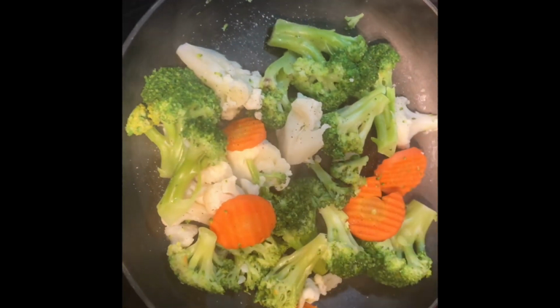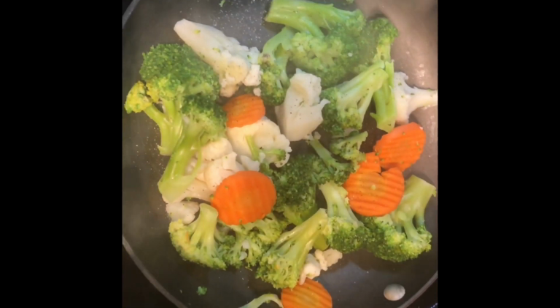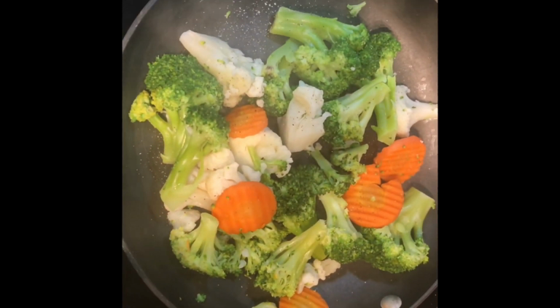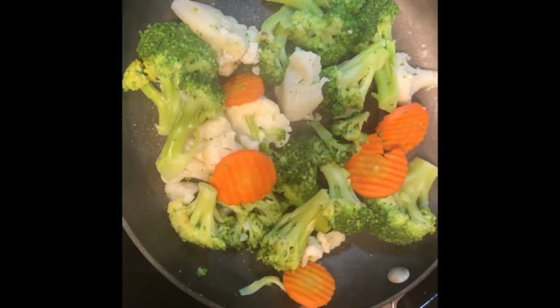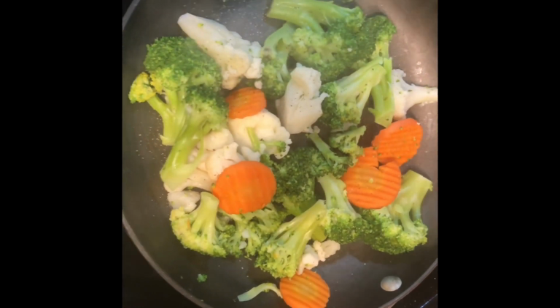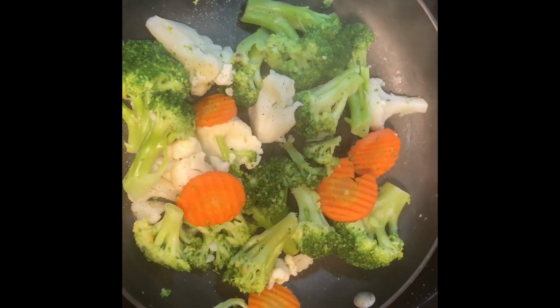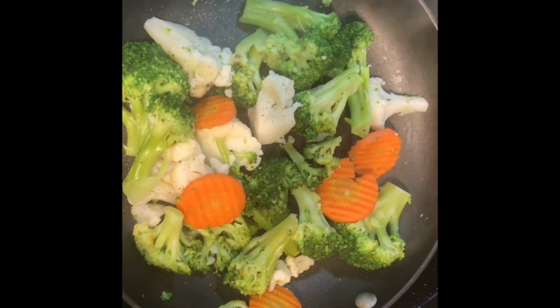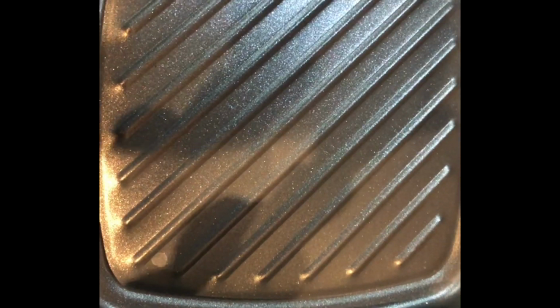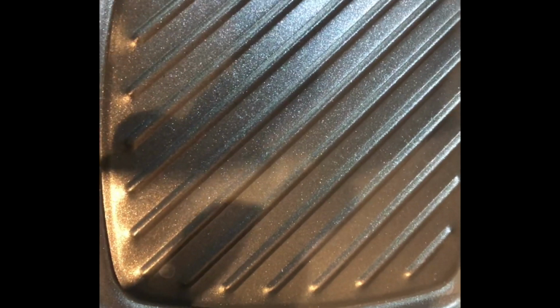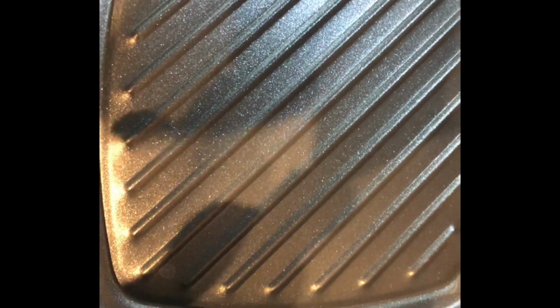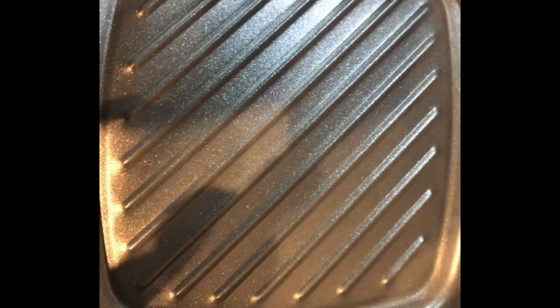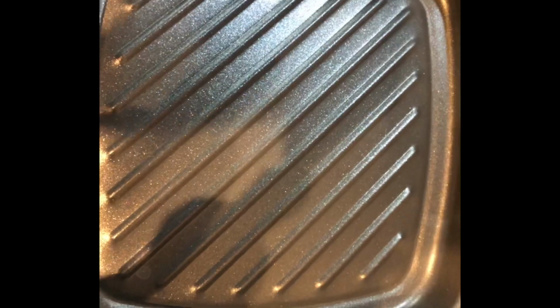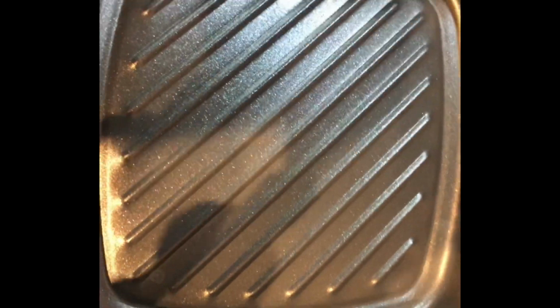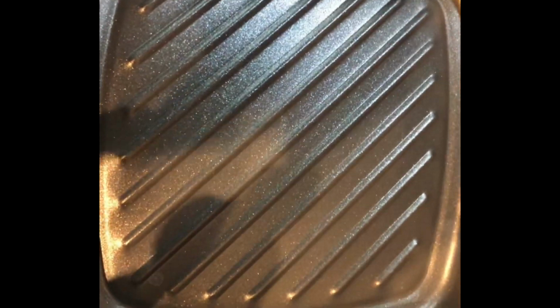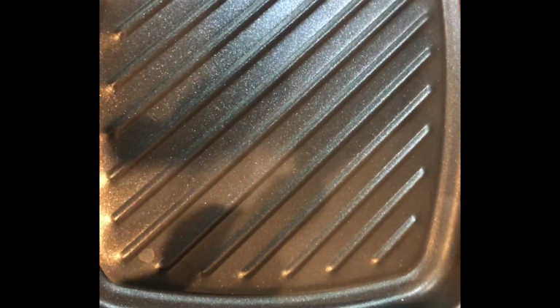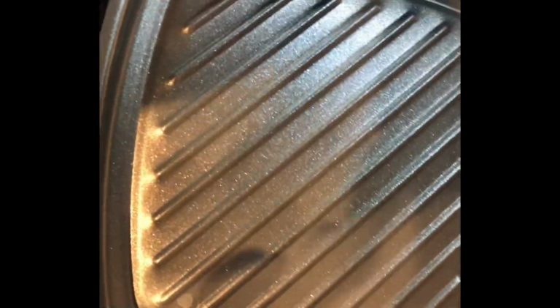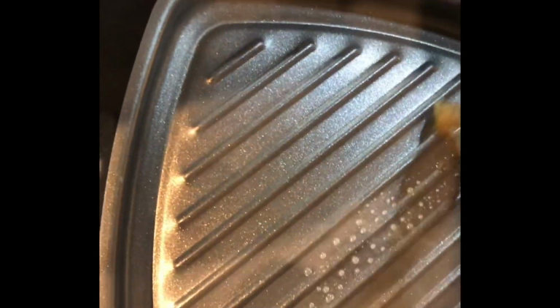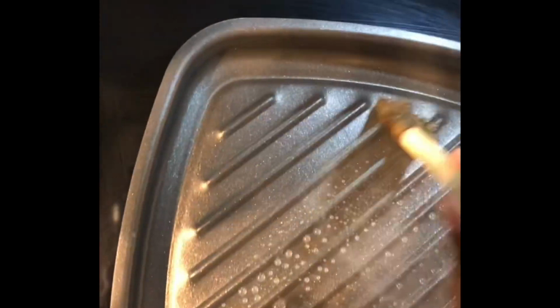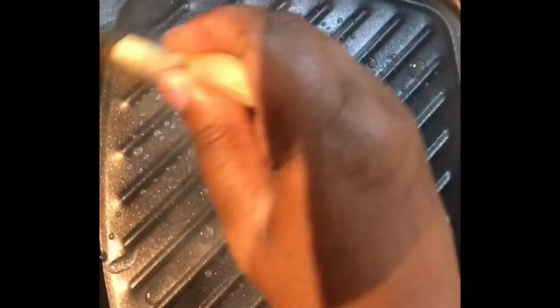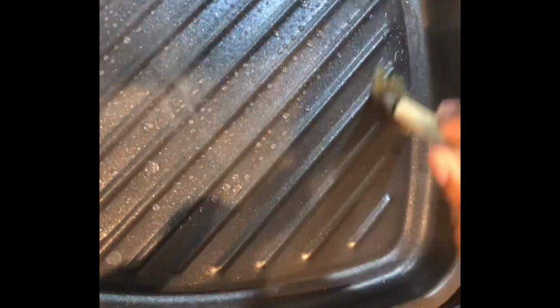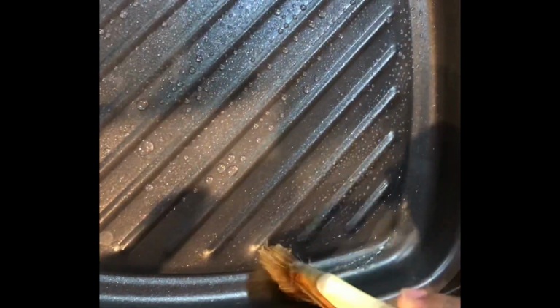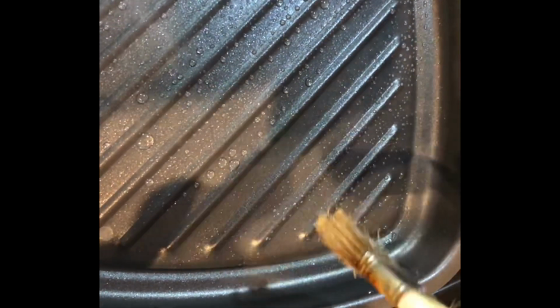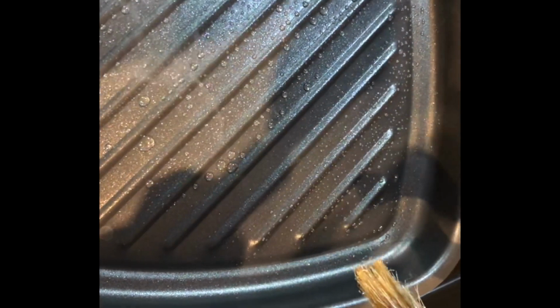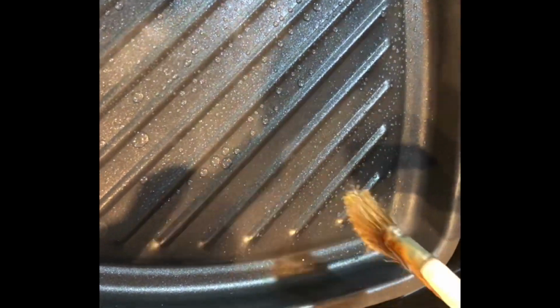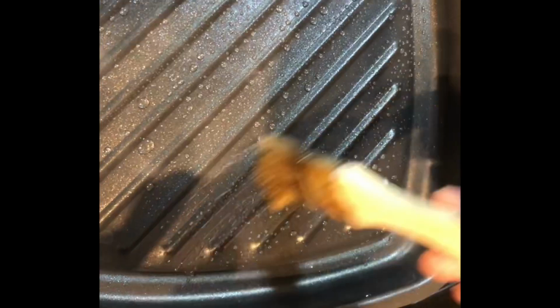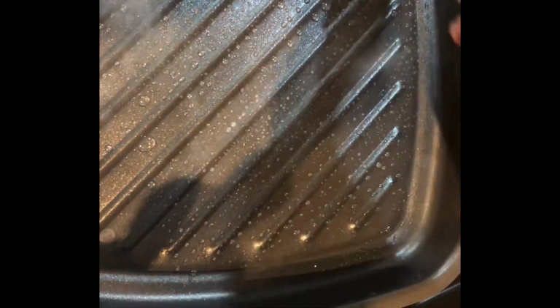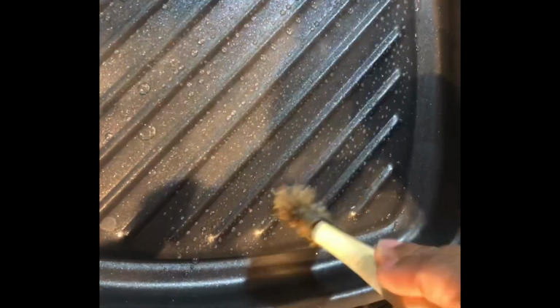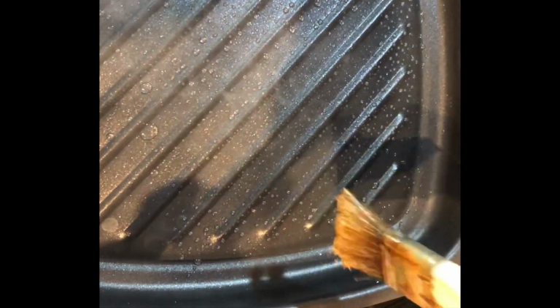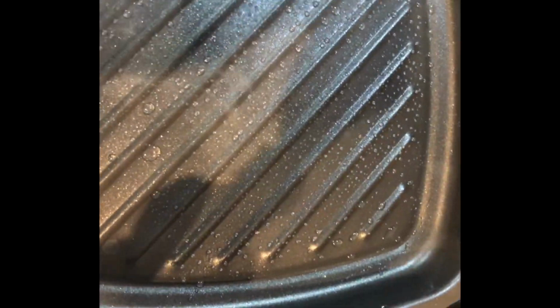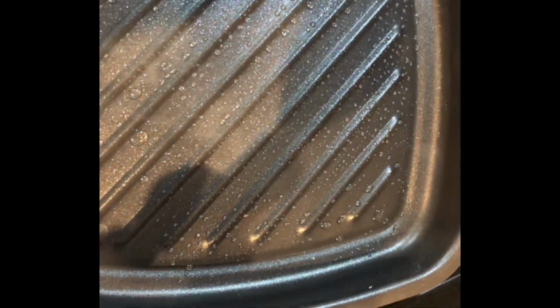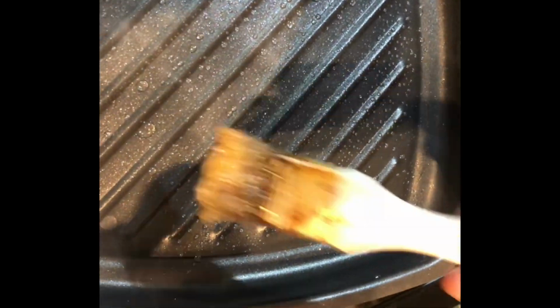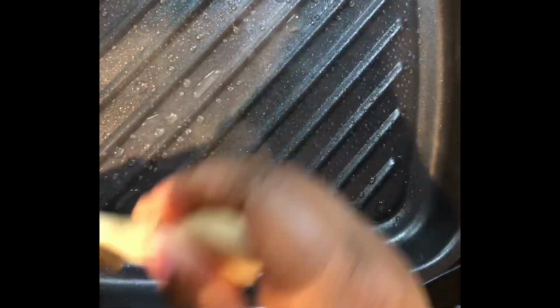After five to seven minutes the vegetables are done. Drain the water and season with salt and black pepper to taste. Our California blend is done.